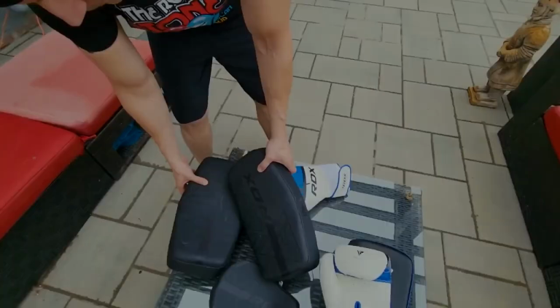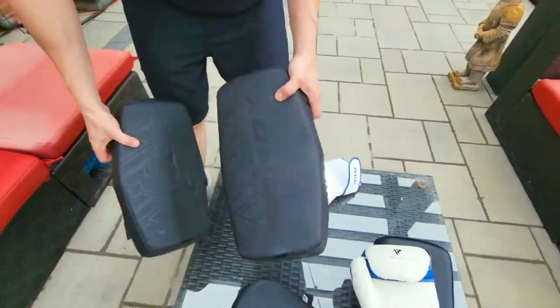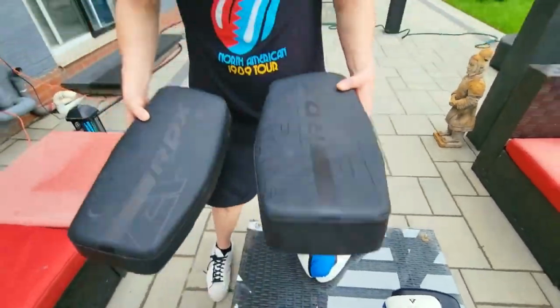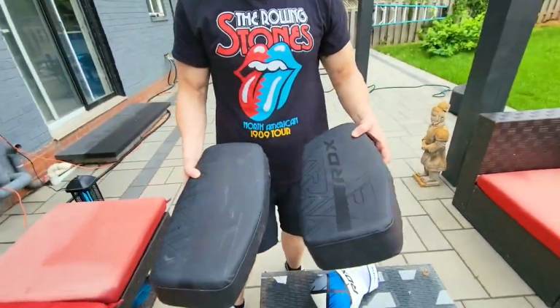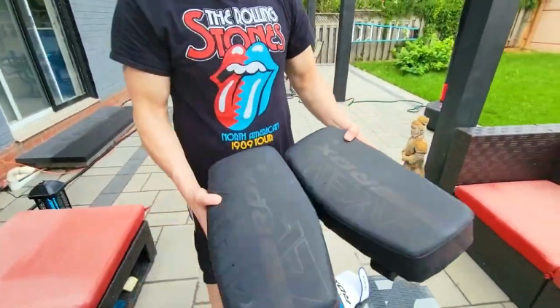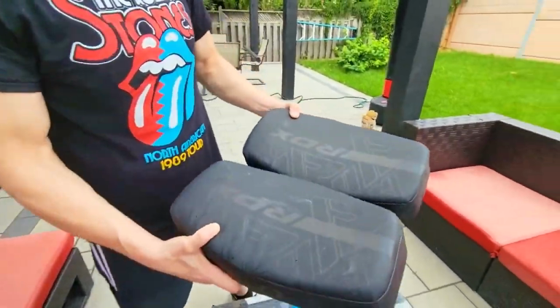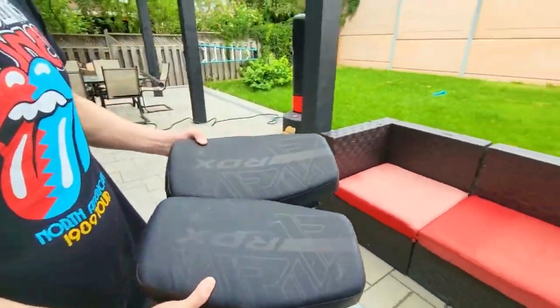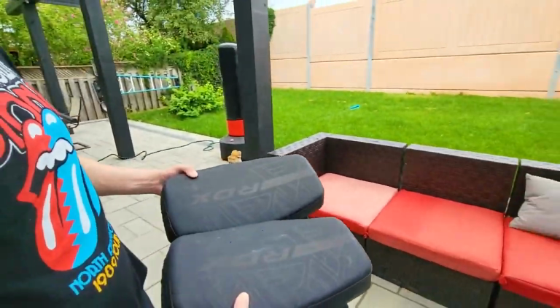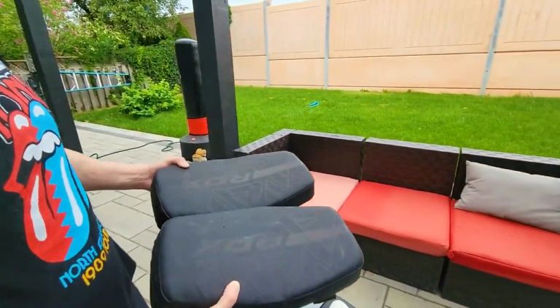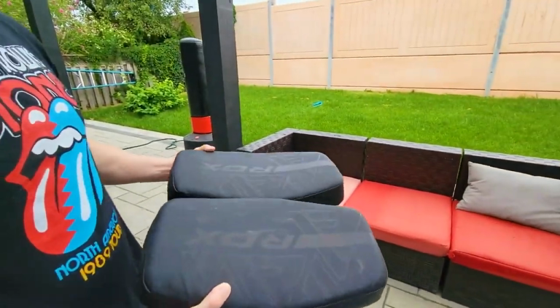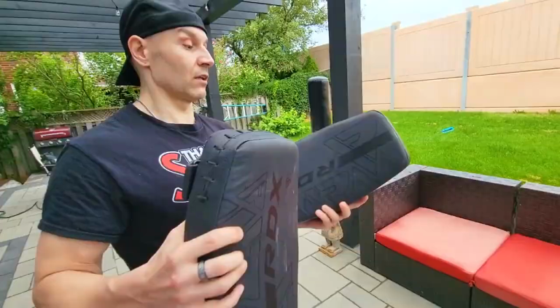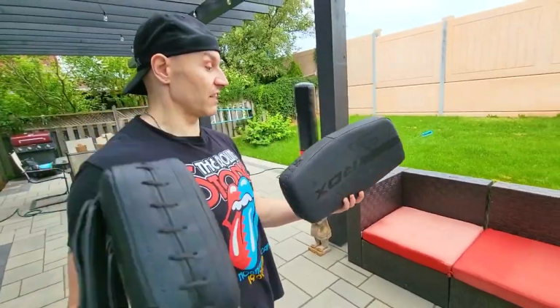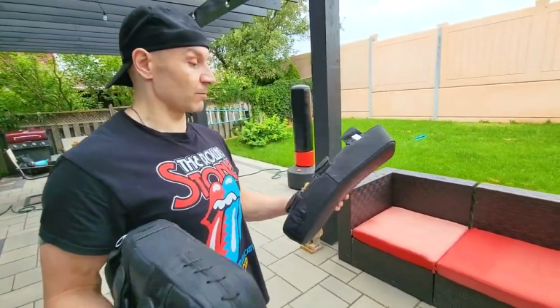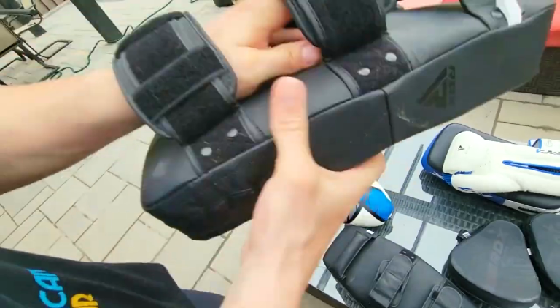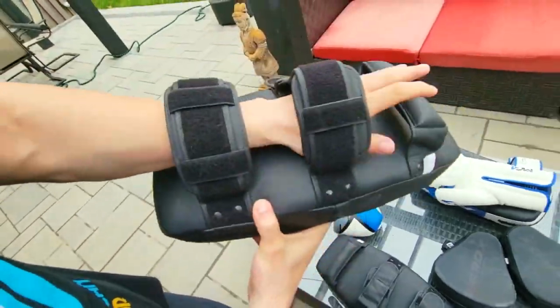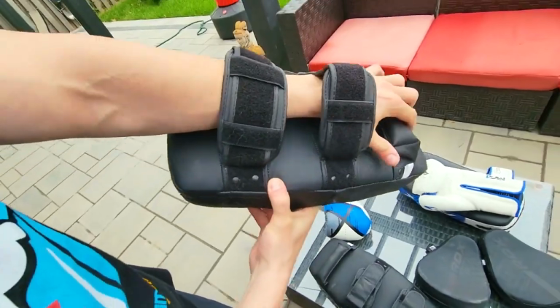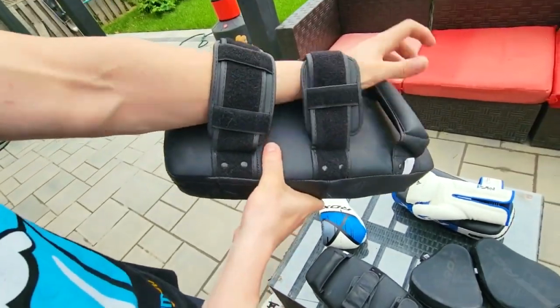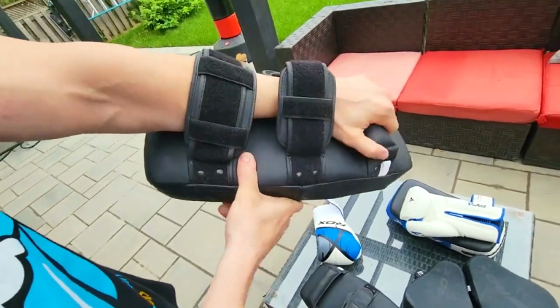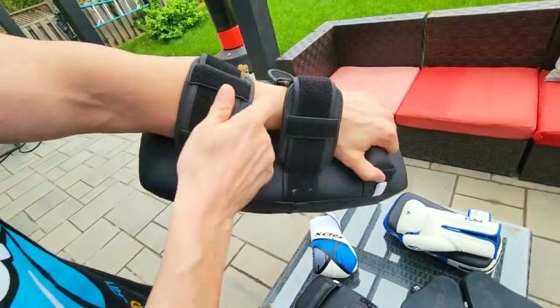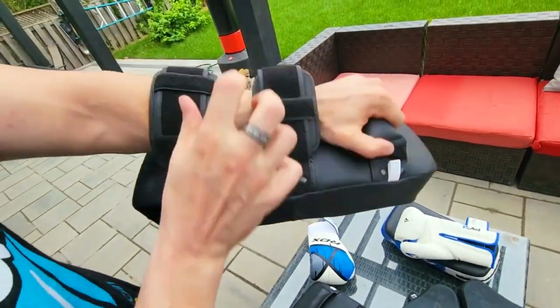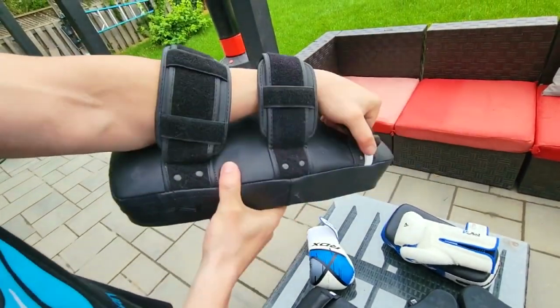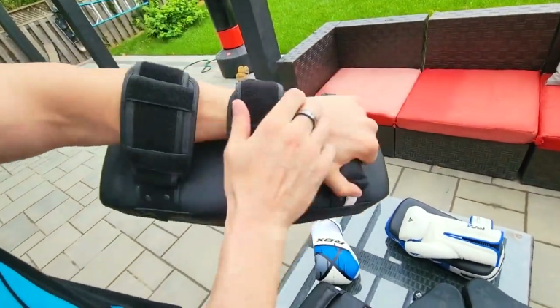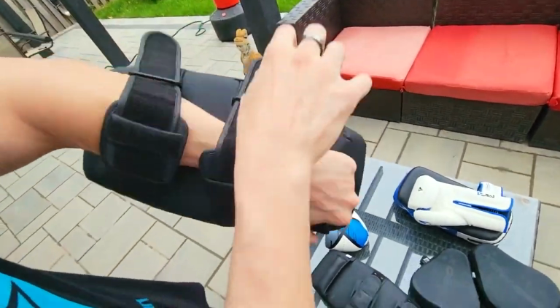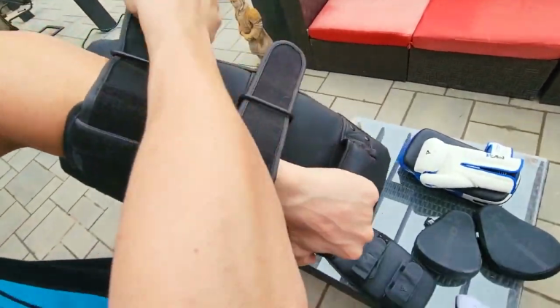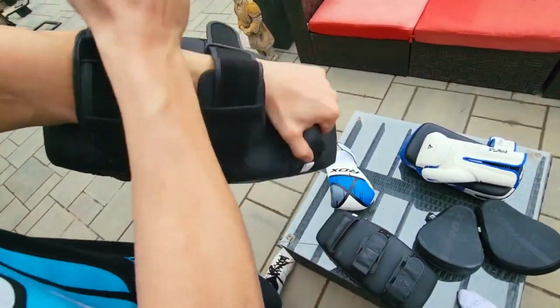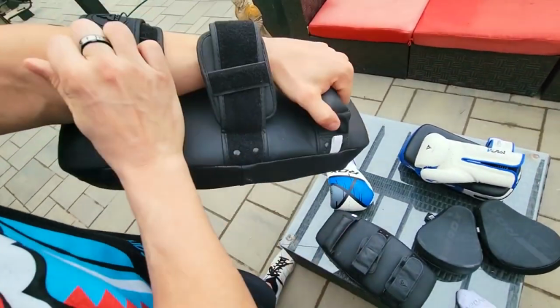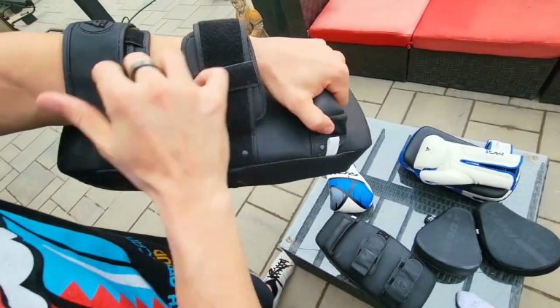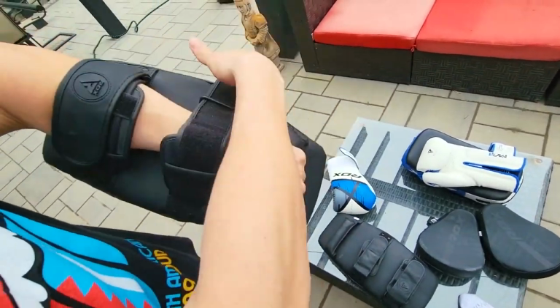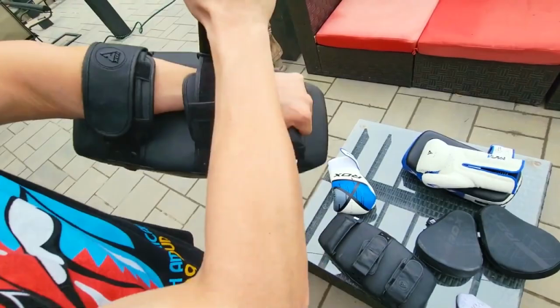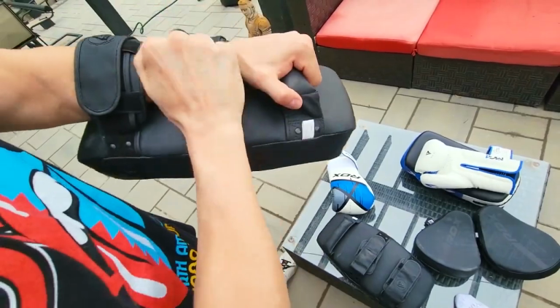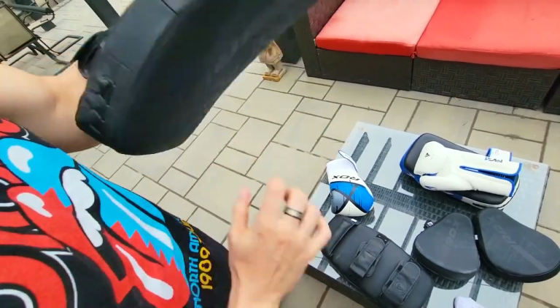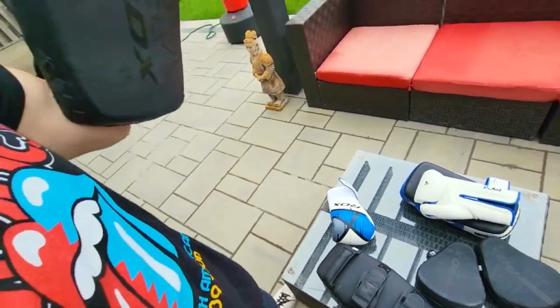These are the RDX Muay Thai pads, kicking pads. They're very sturdy. The stitching is amazing. So you go like this, slip your arm in there, make sure this is nice and tight, and Velcro them up. That's one.